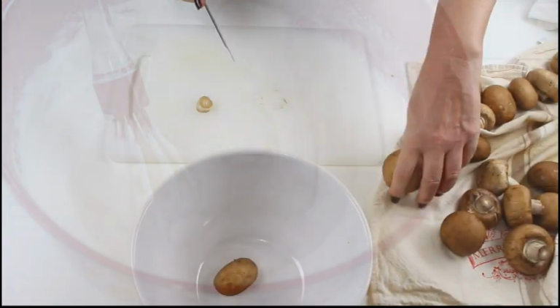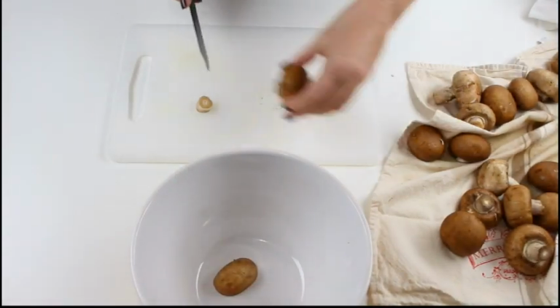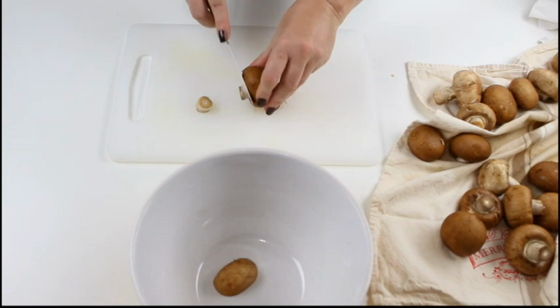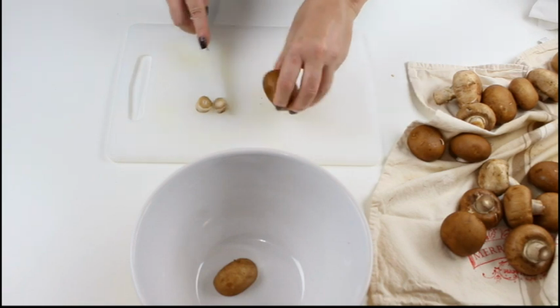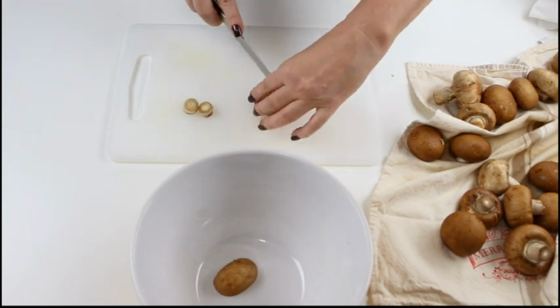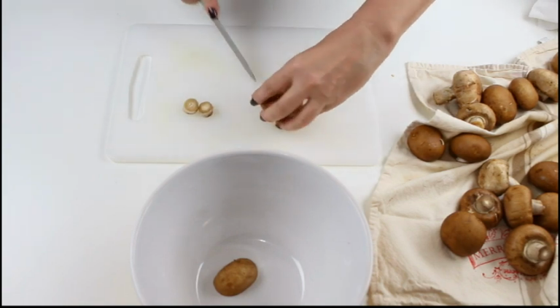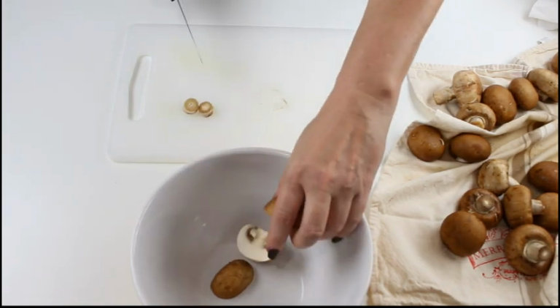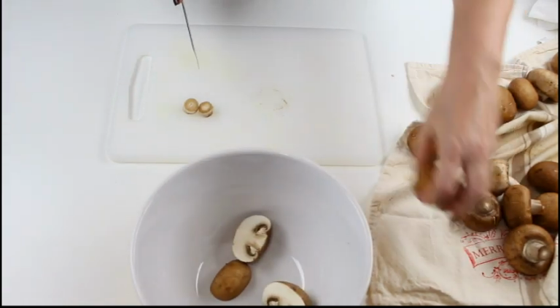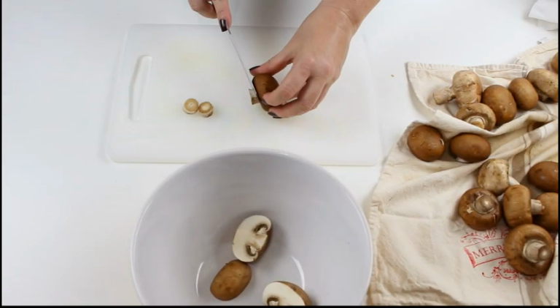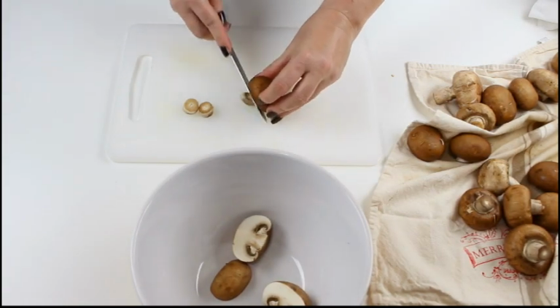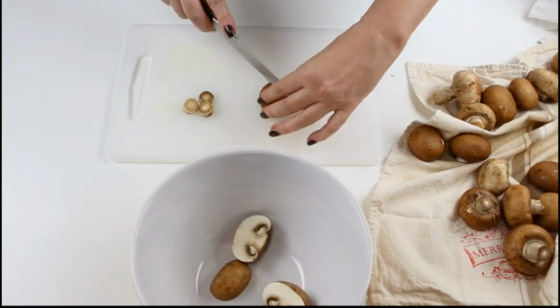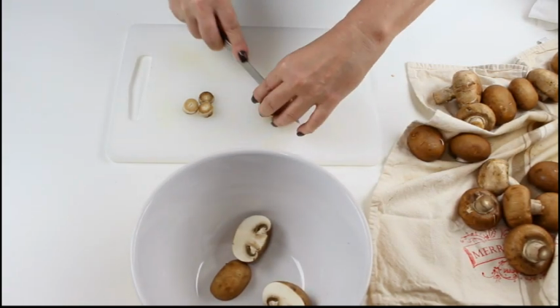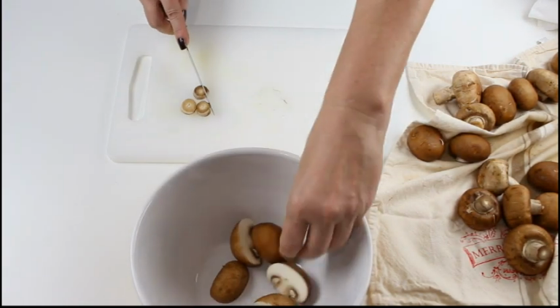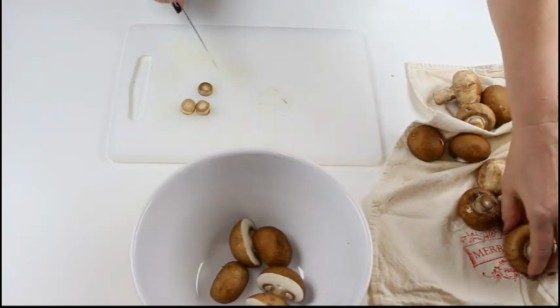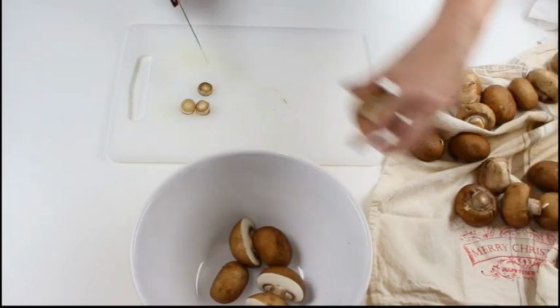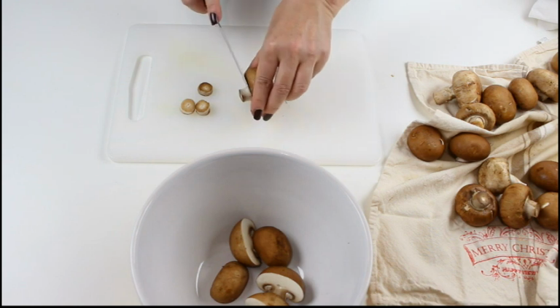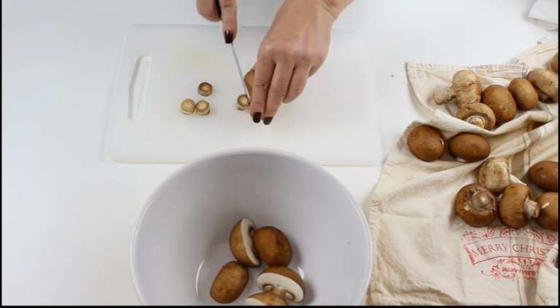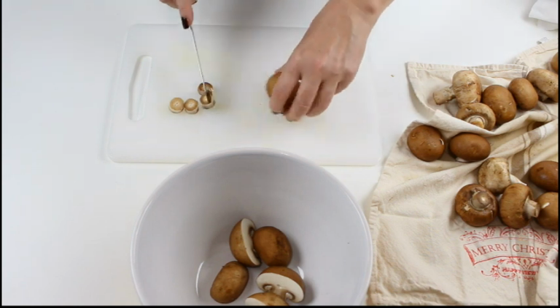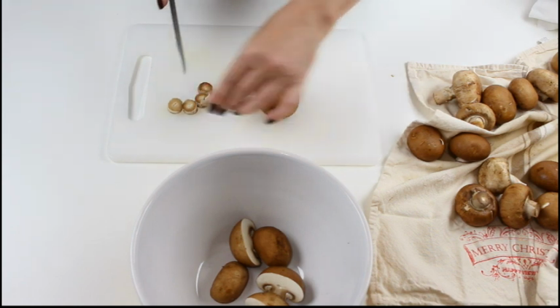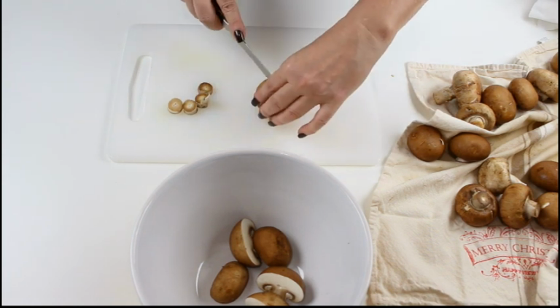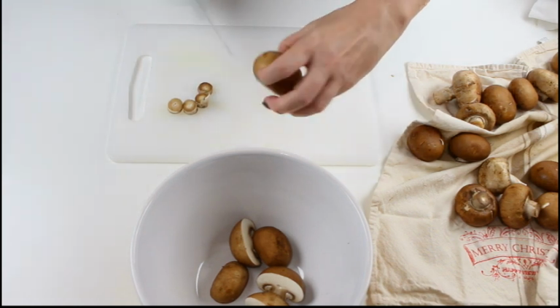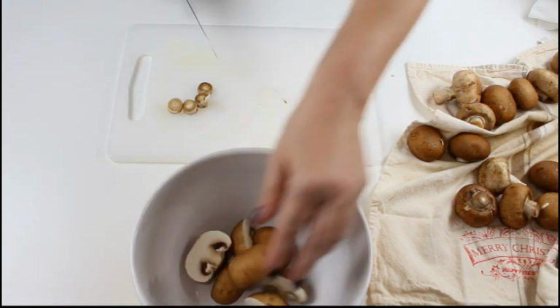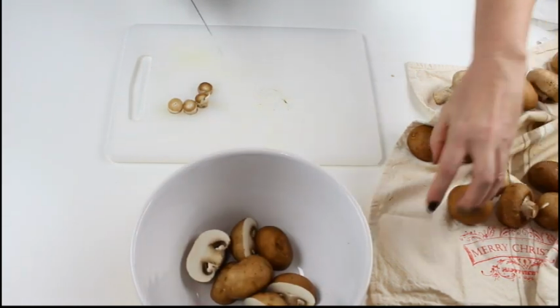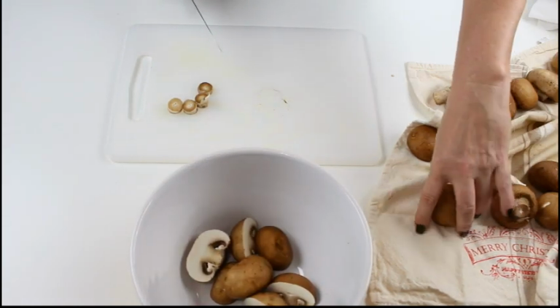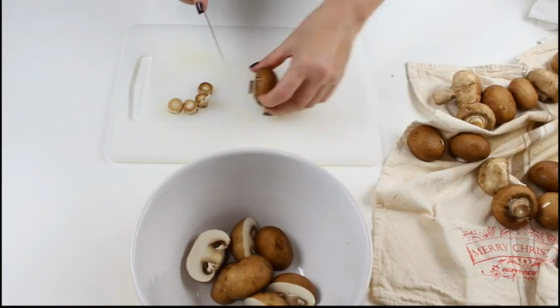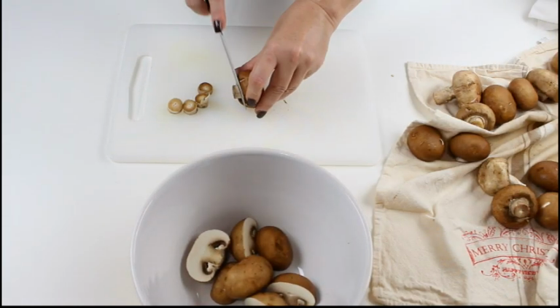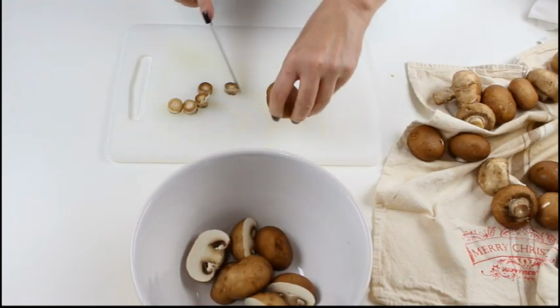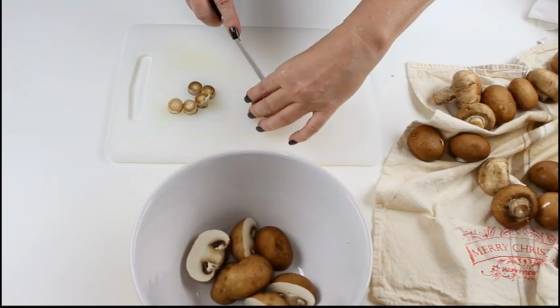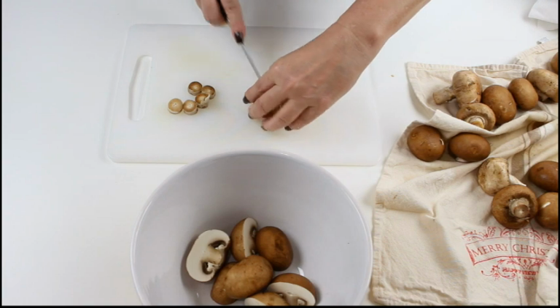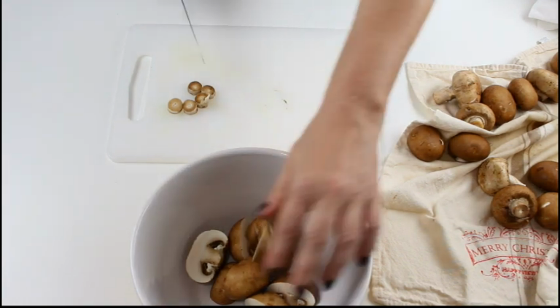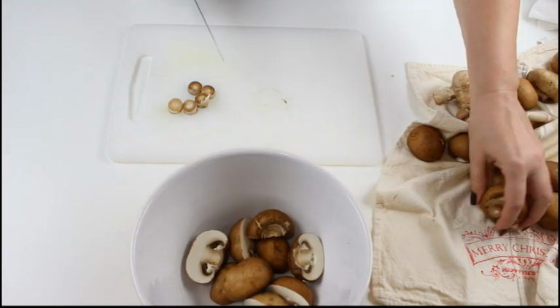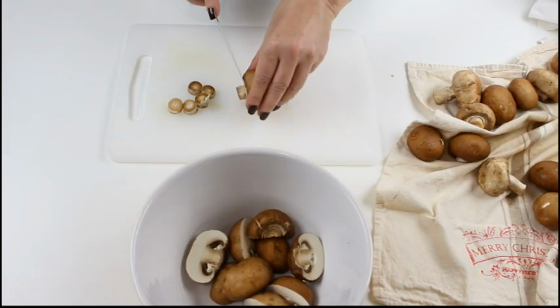I've already cleaned my mushrooms with a damp kitchen paper and just cut off the stems. But don't waste them — you can use them for a mushroom soup or a stock to make a delicious gravy.